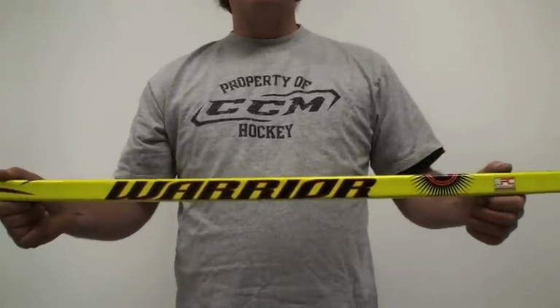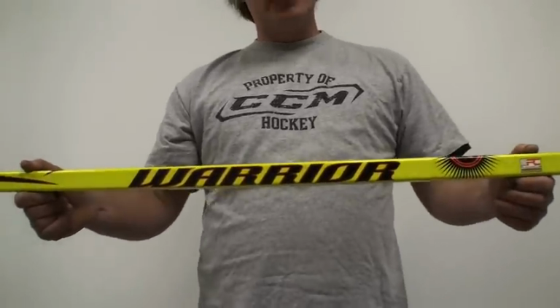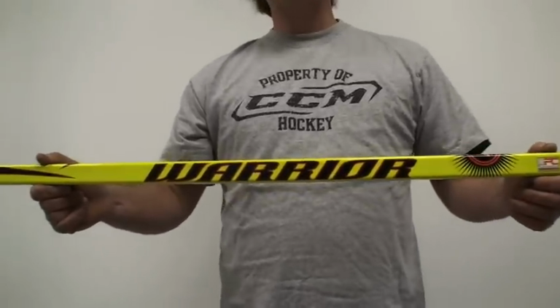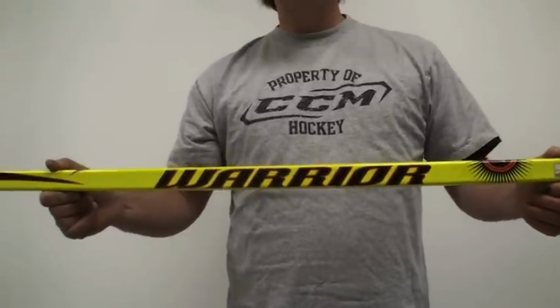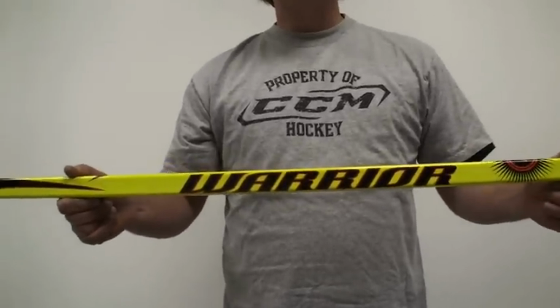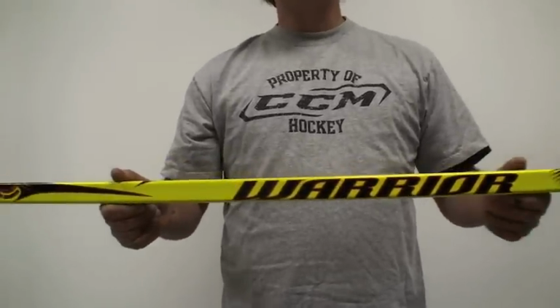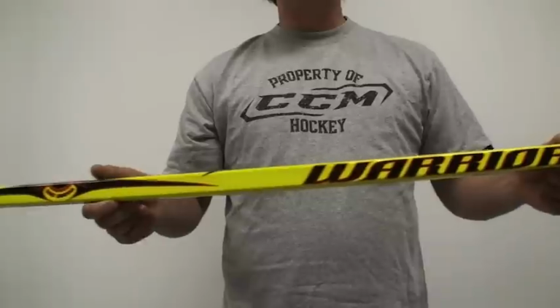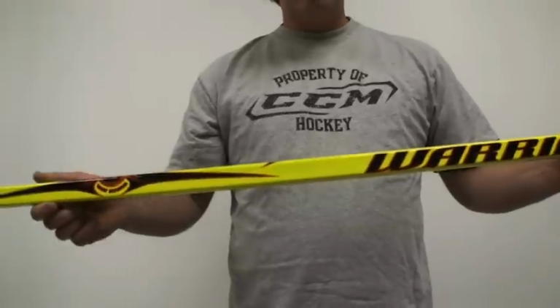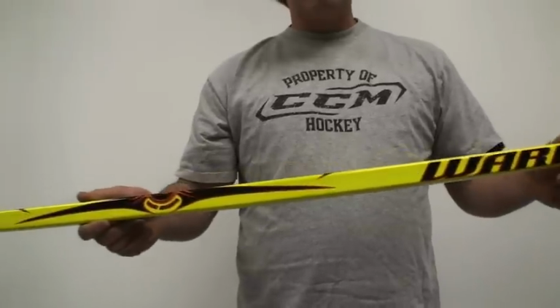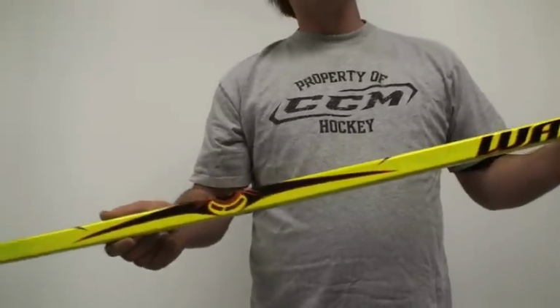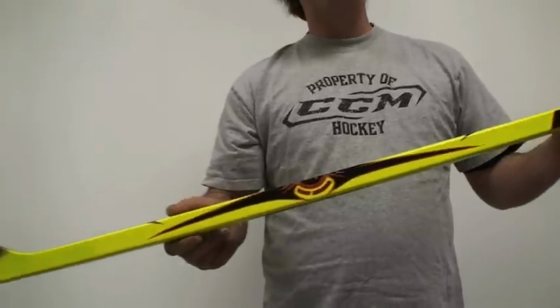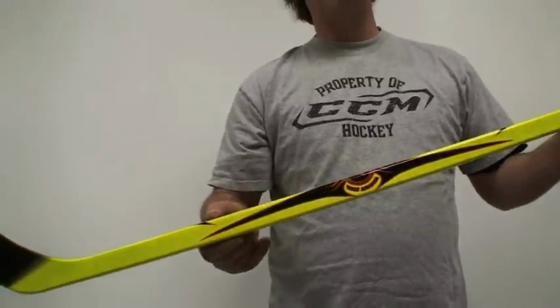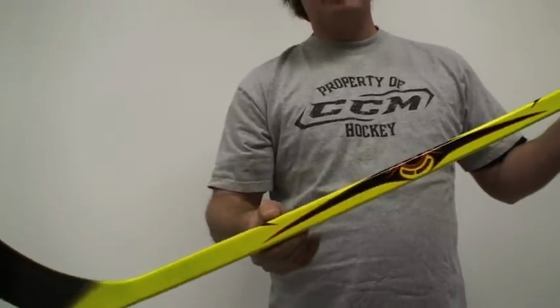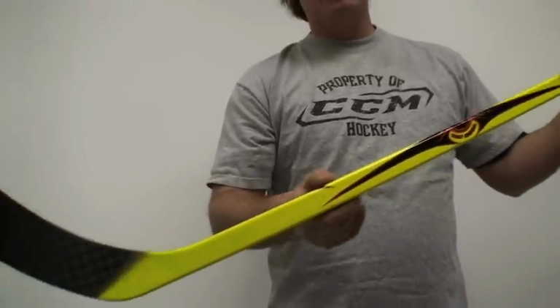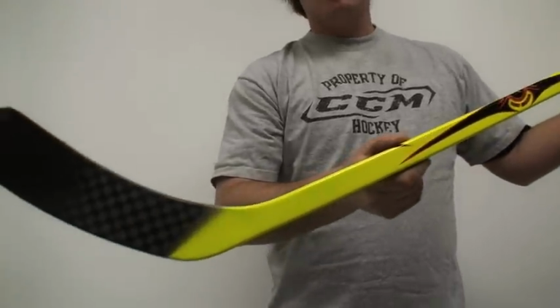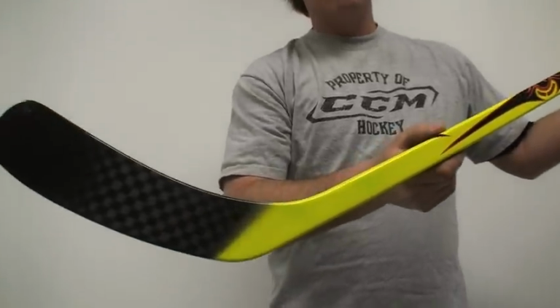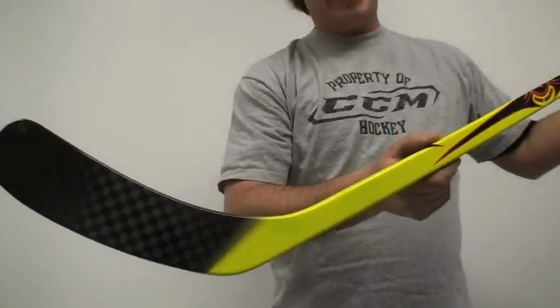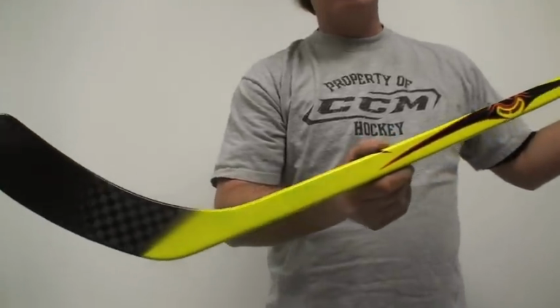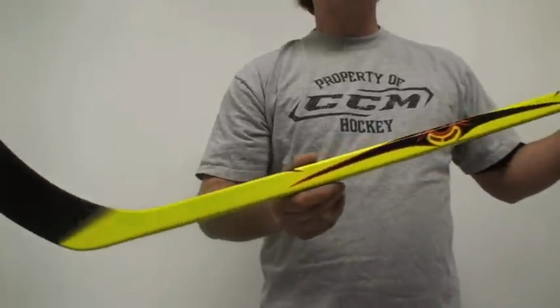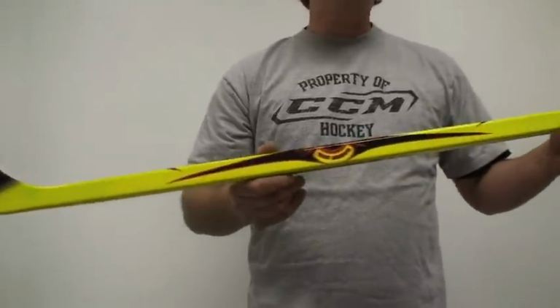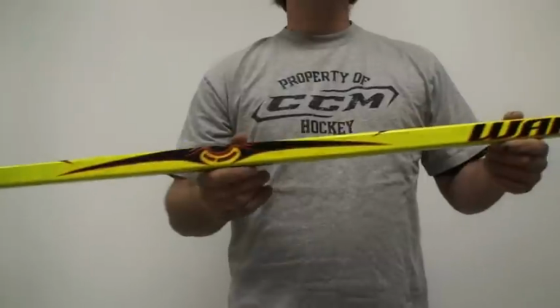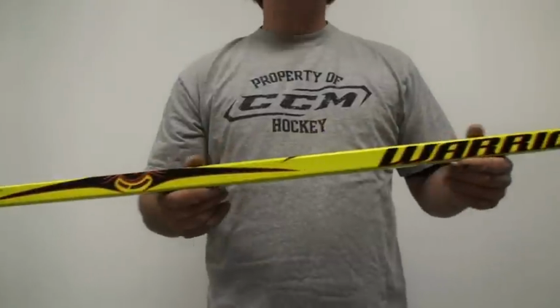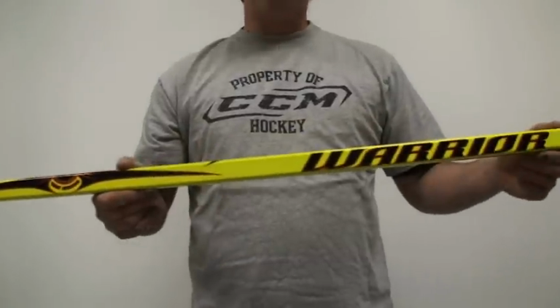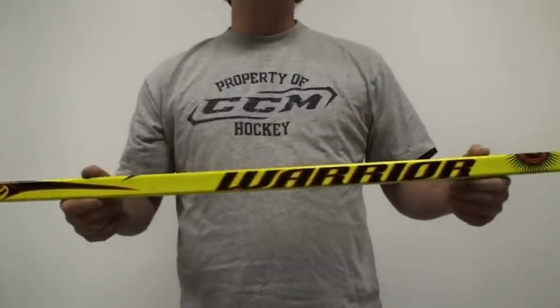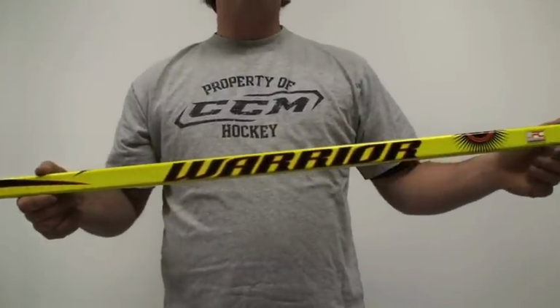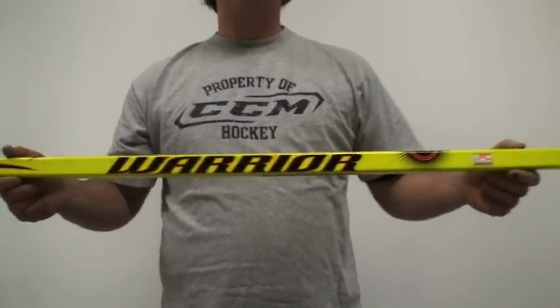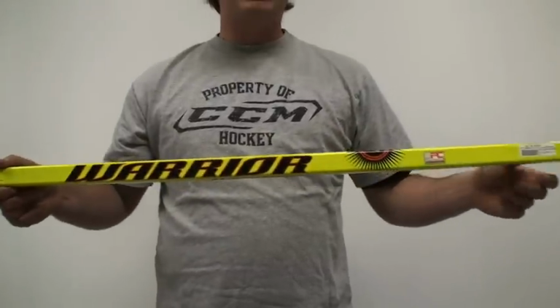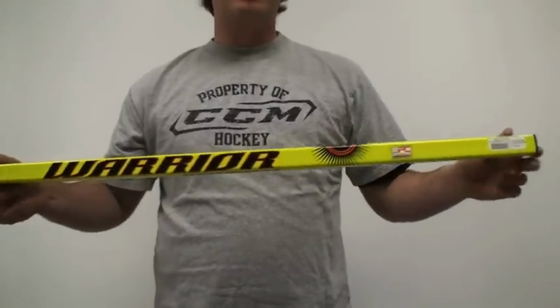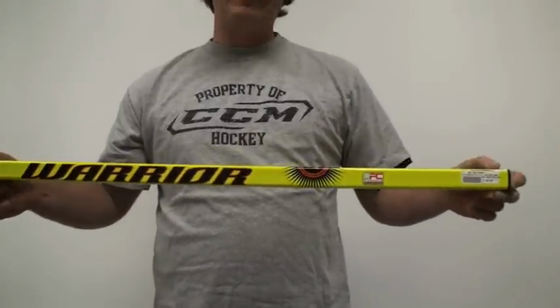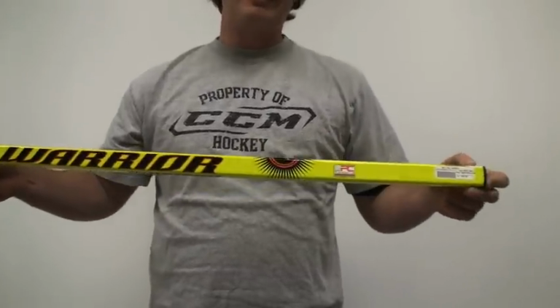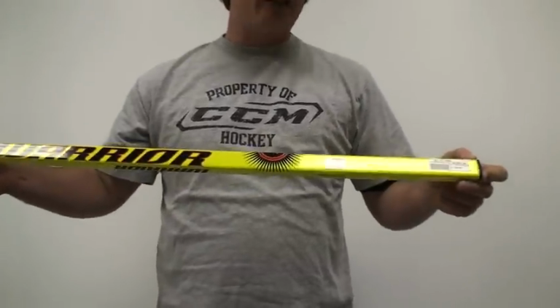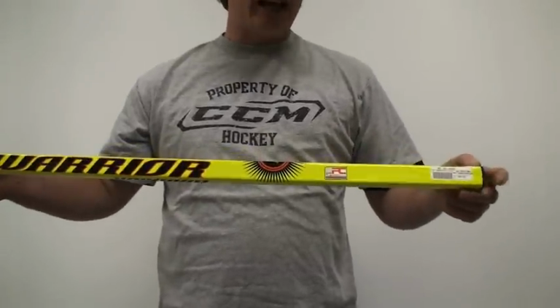It comes in three sizes. It comes in the senior, which is a 75, 85, and 100 flex. It comes in a junior, which is a 50 flex, and it comes in an intermediate, which is a 60 and a 70 flex.